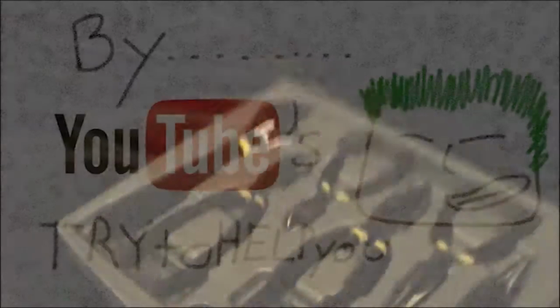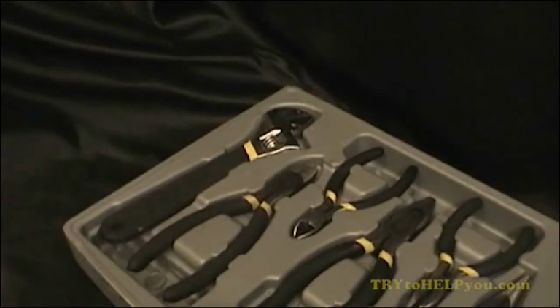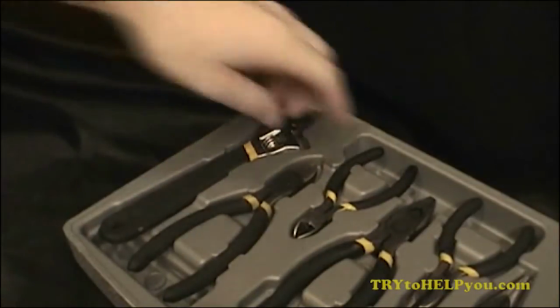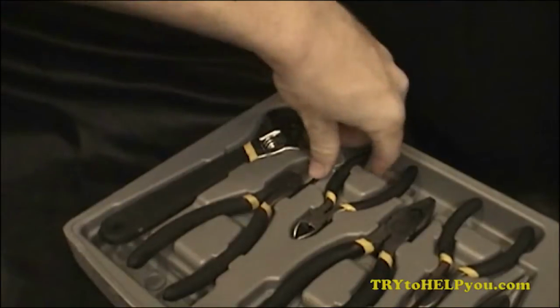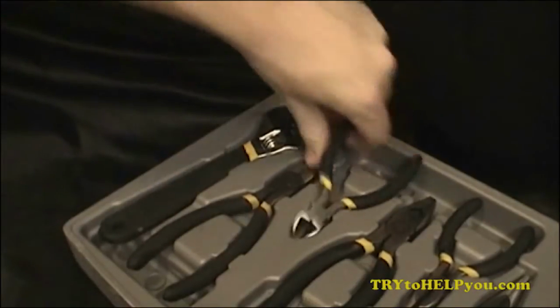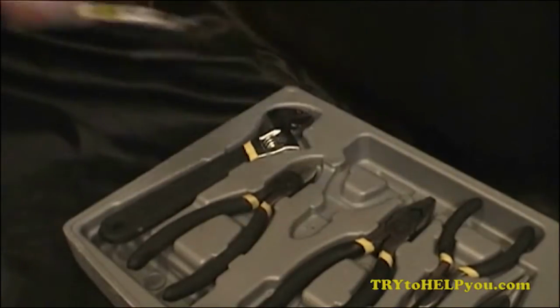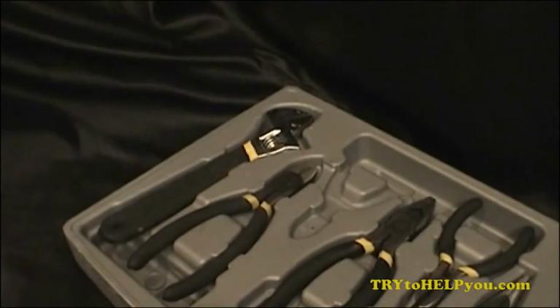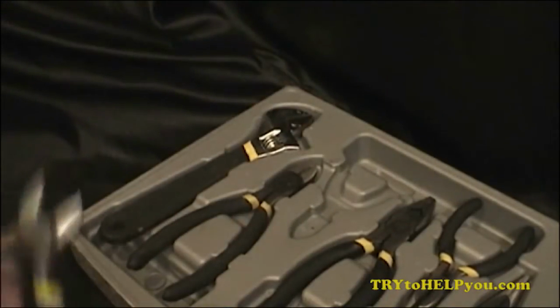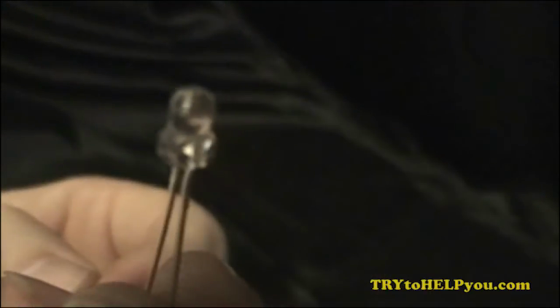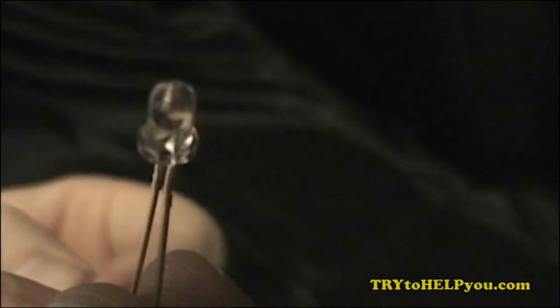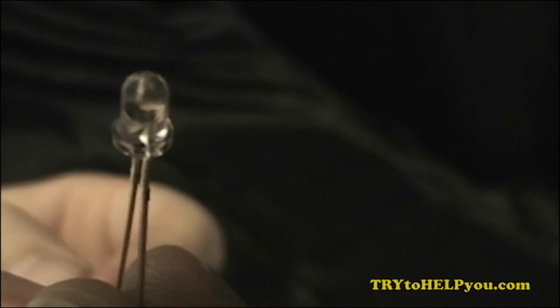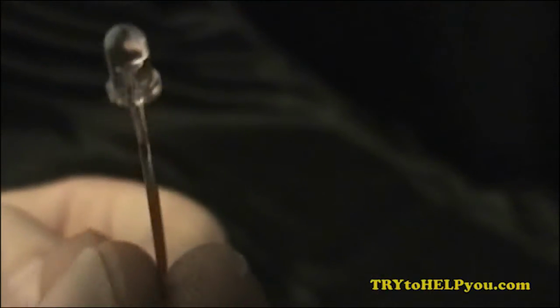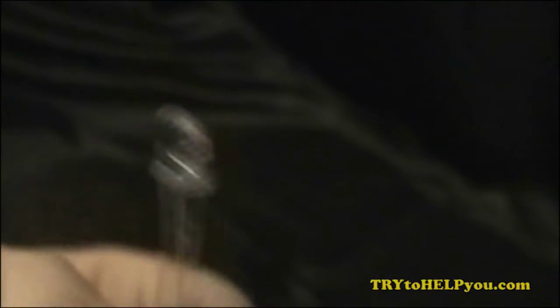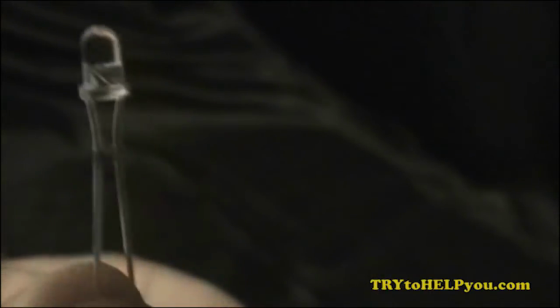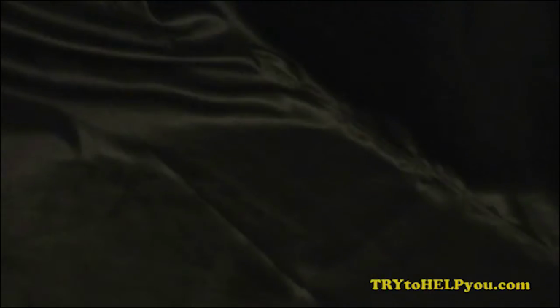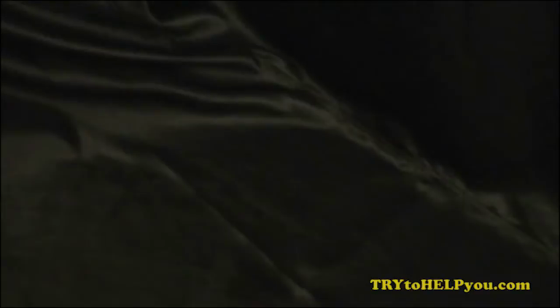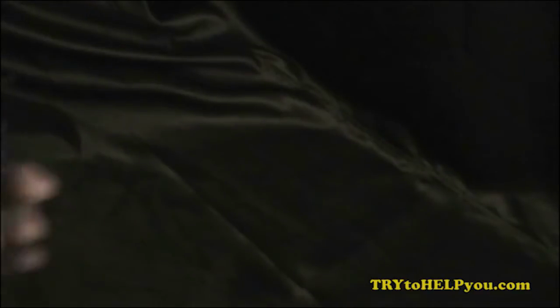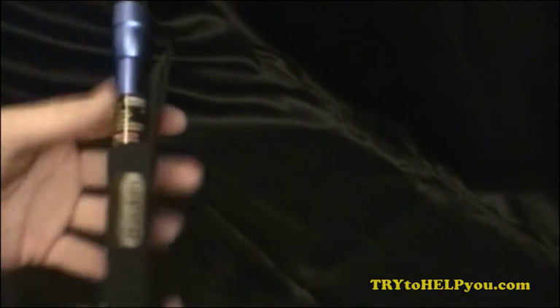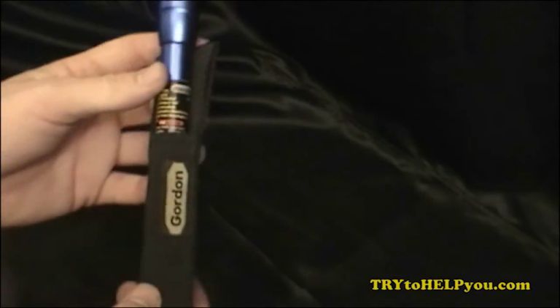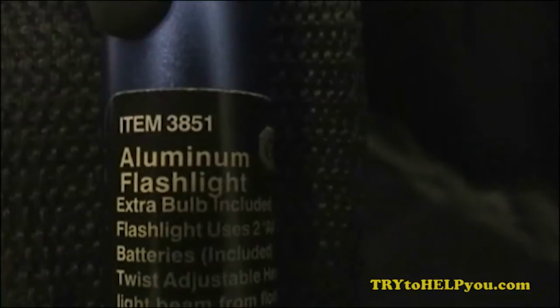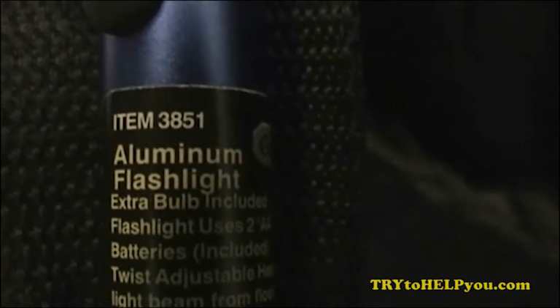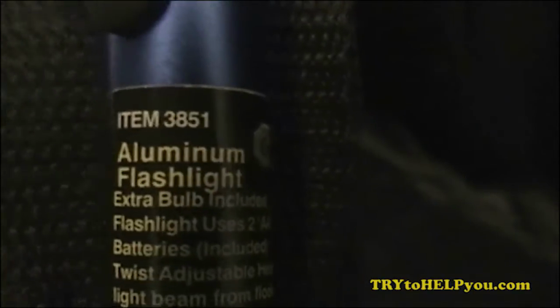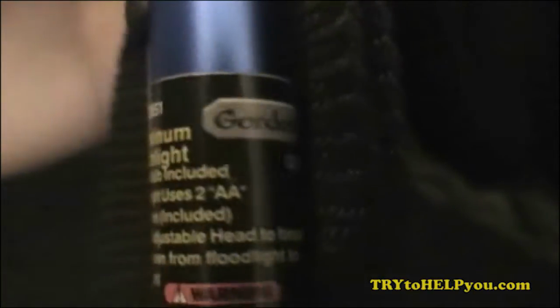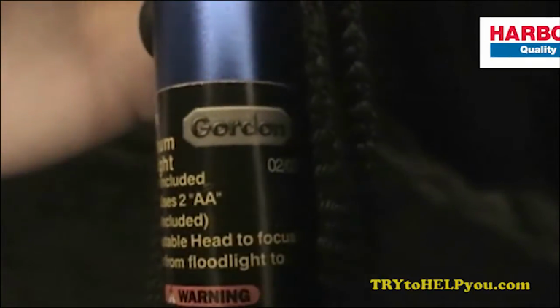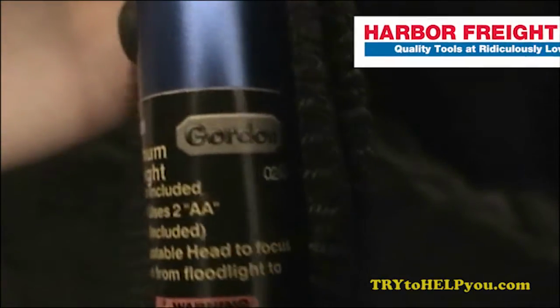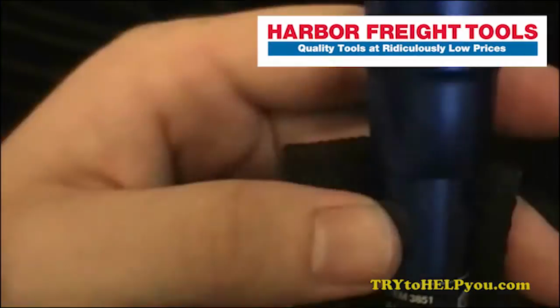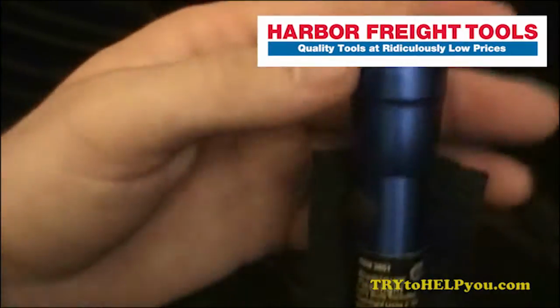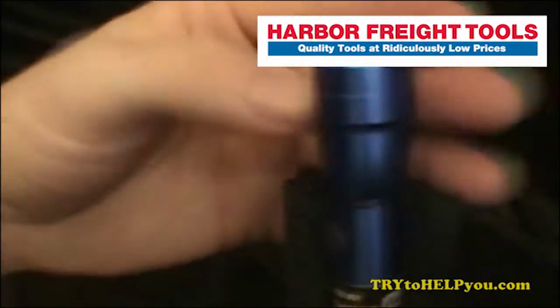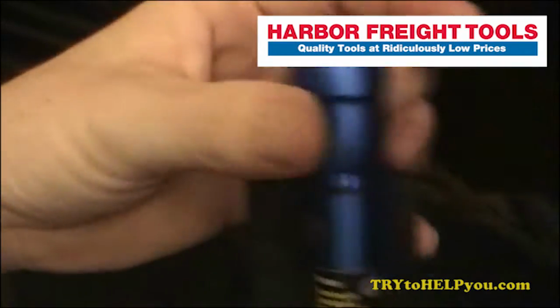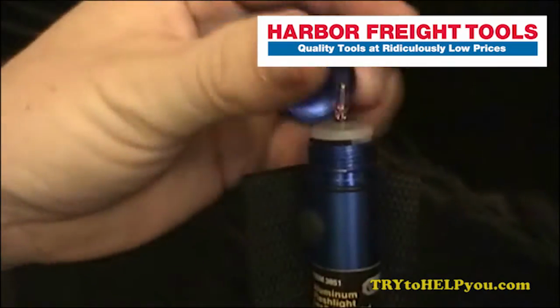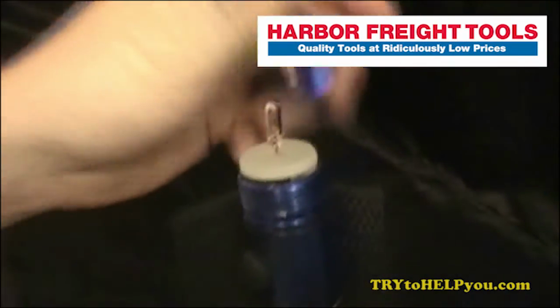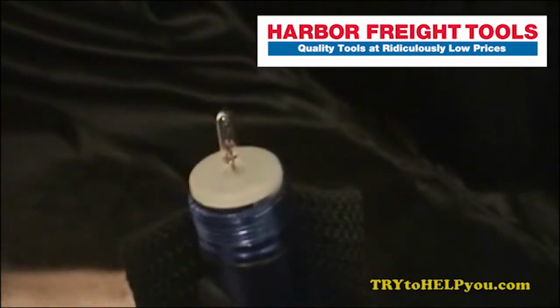You're going to need some wire cutters. Then you're also going to need an LED bulb from the Internet, perhaps, if you don't already have one. And then you're going to need a AA flashlight. This one specifically is from harborfreight.com.